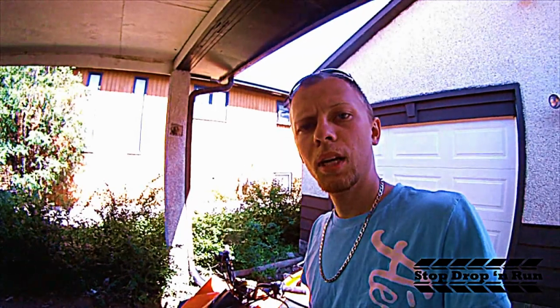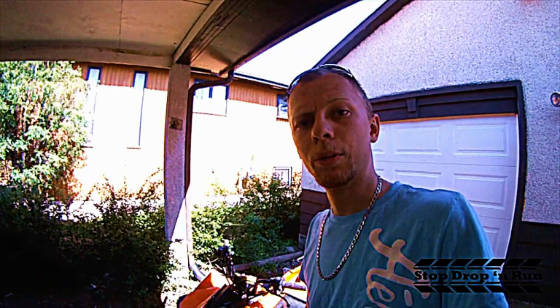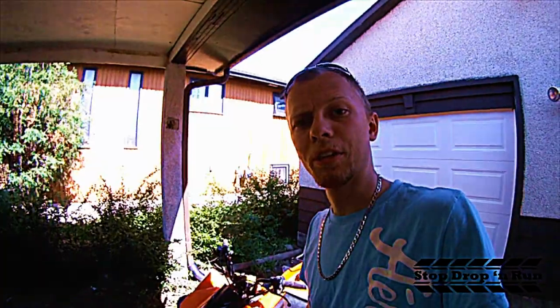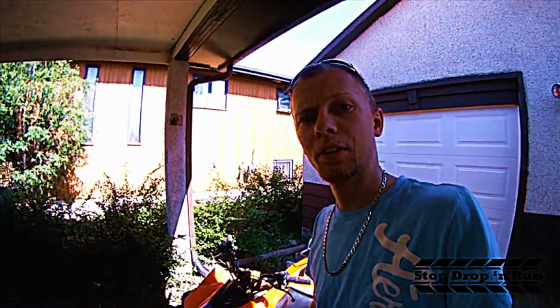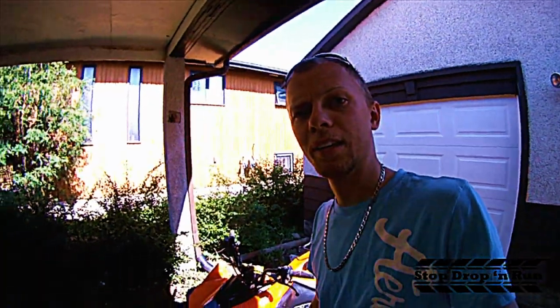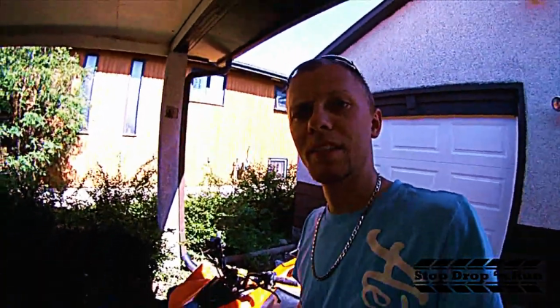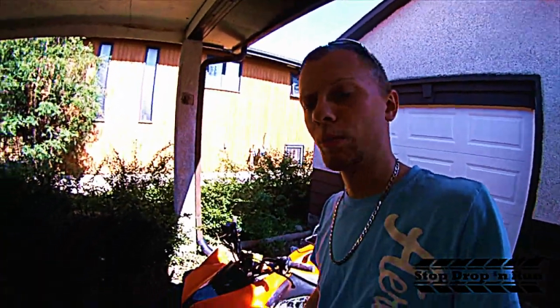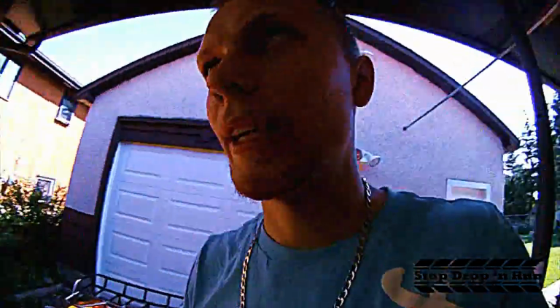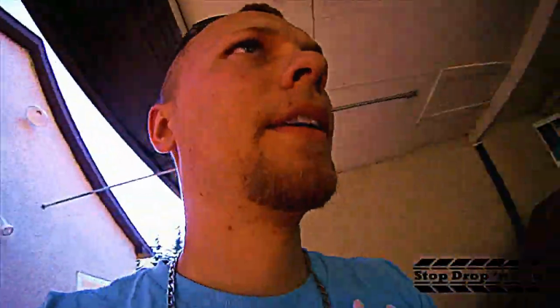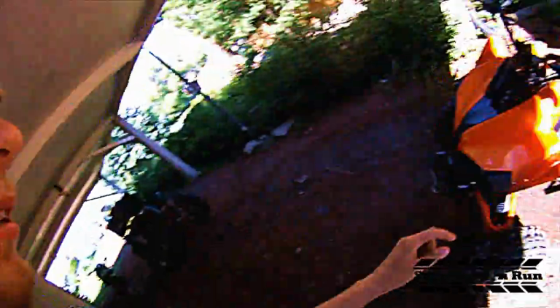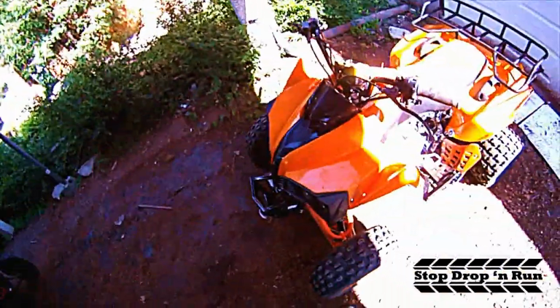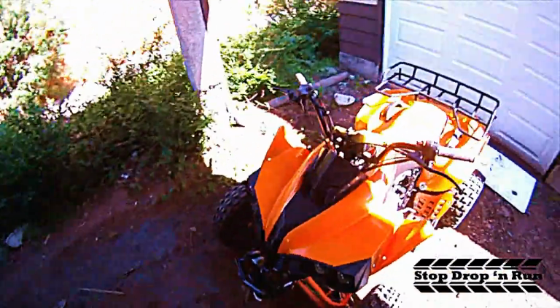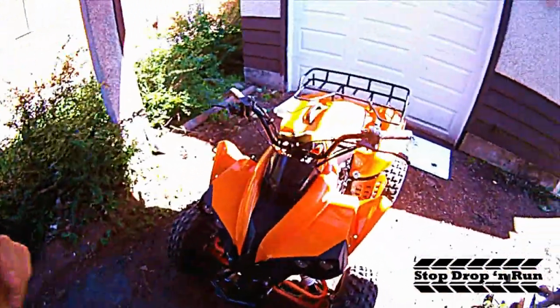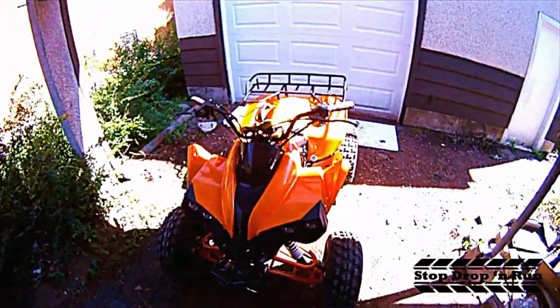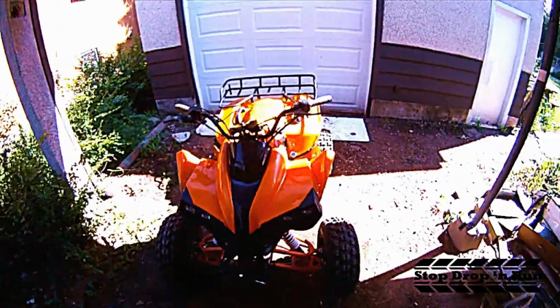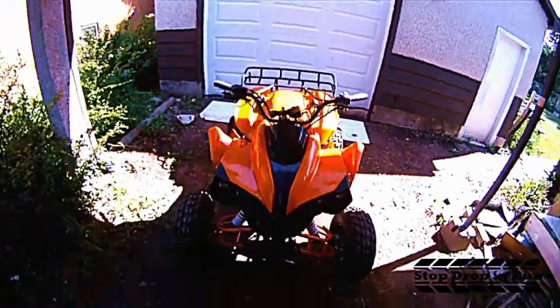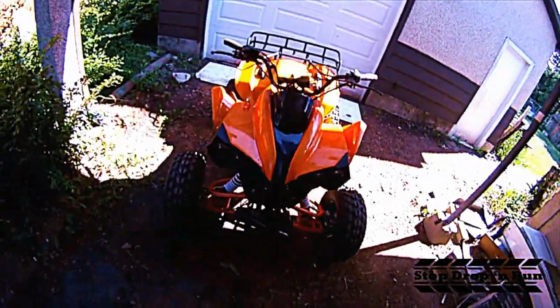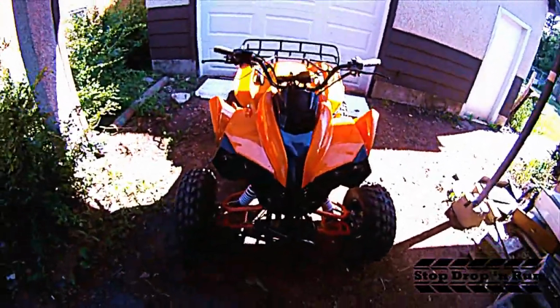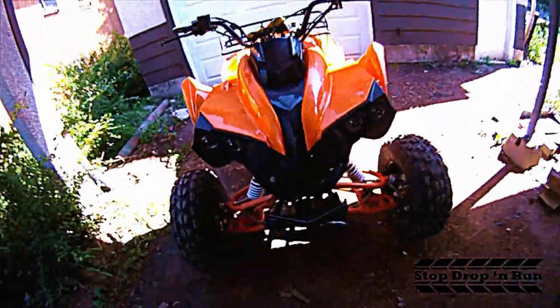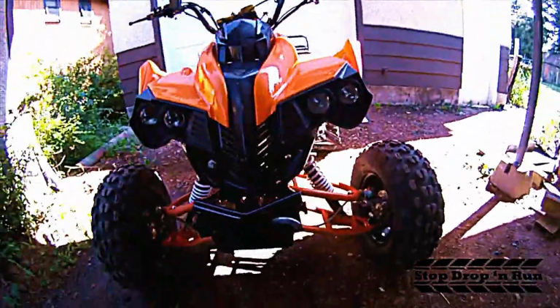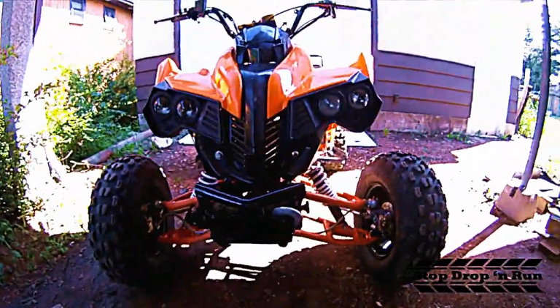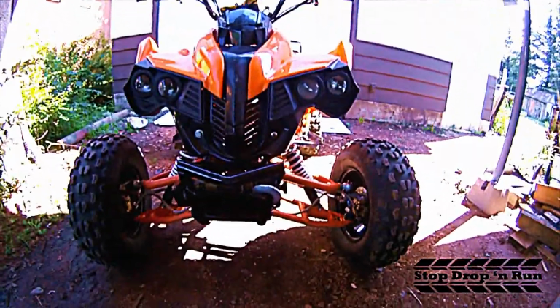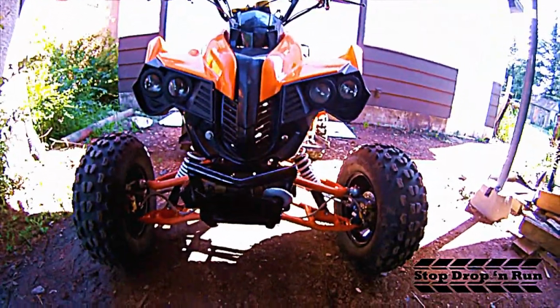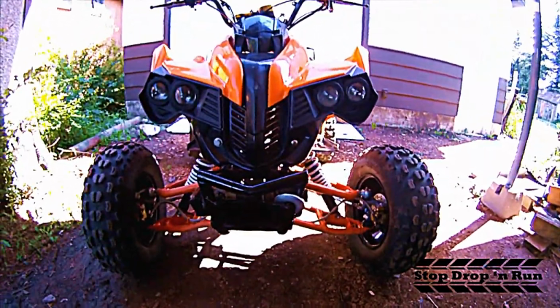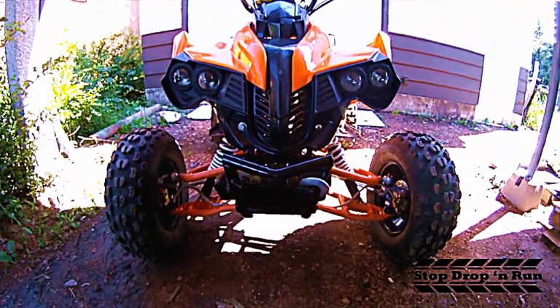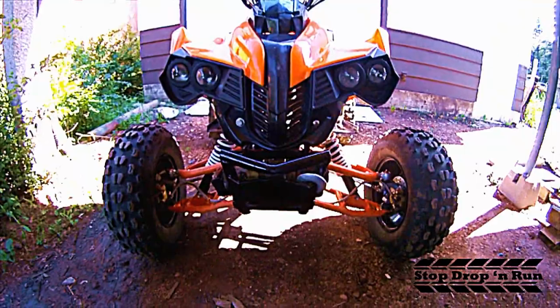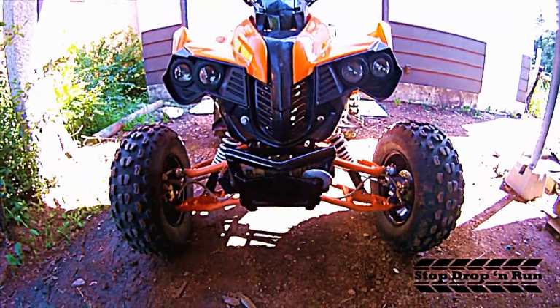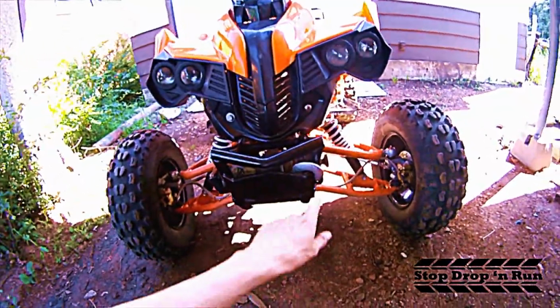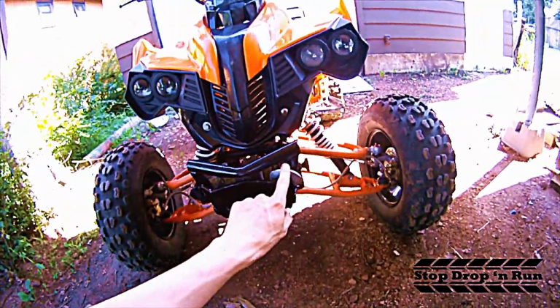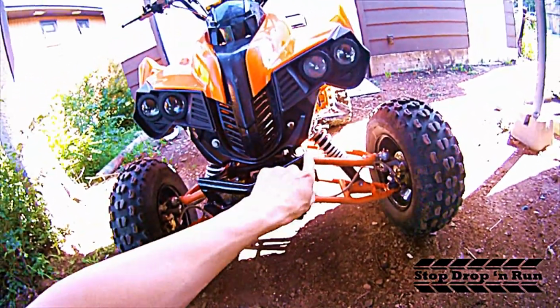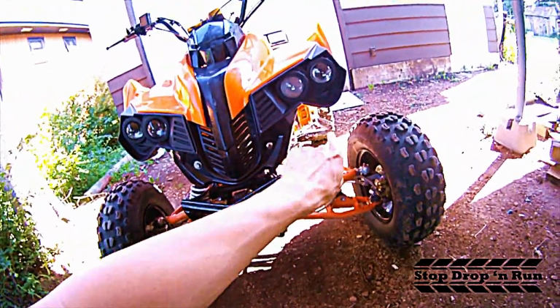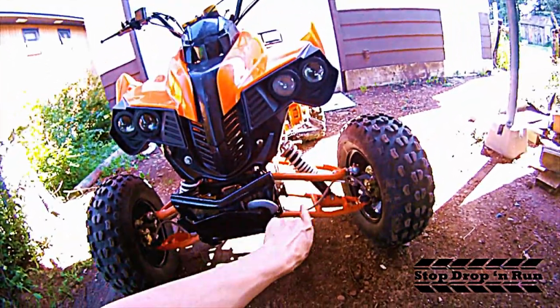Hello everybody, it's Aaron here and today we're gonna look at the mods done to this GIO Rebel T3 2010. Let's start at the front here — obviously I put in a winch and I cut off the two fins on the front grille.